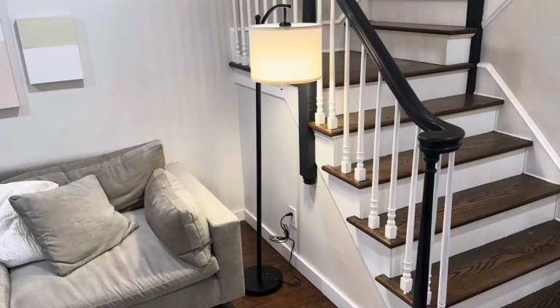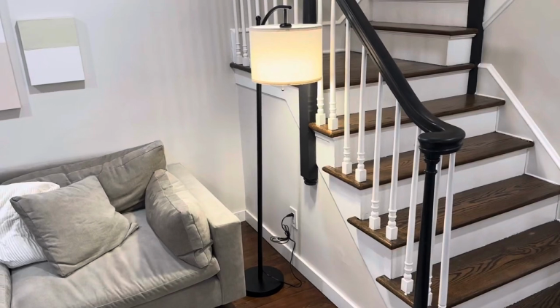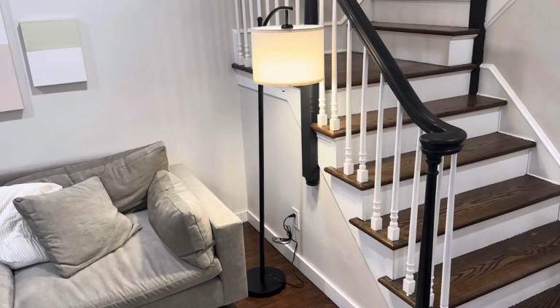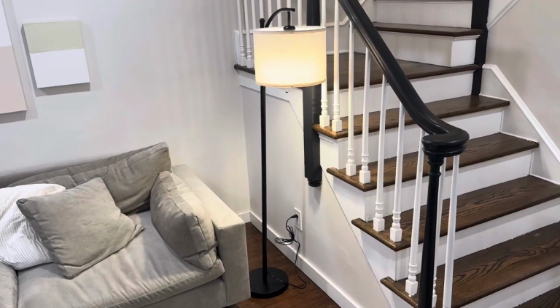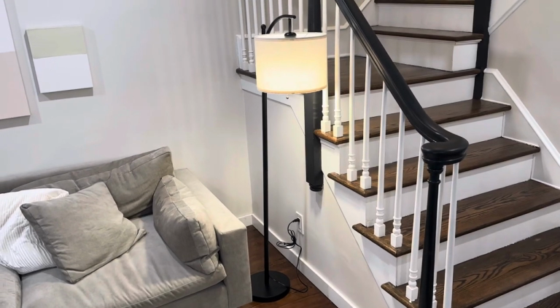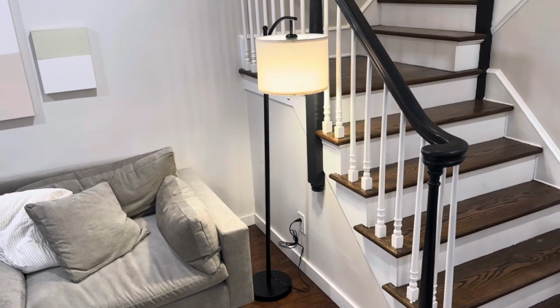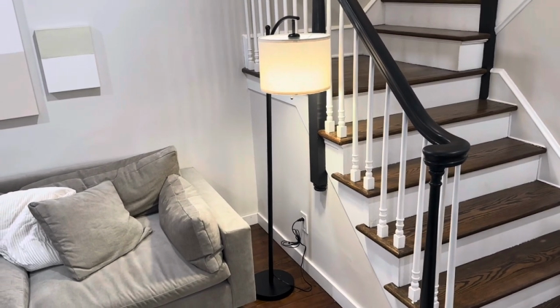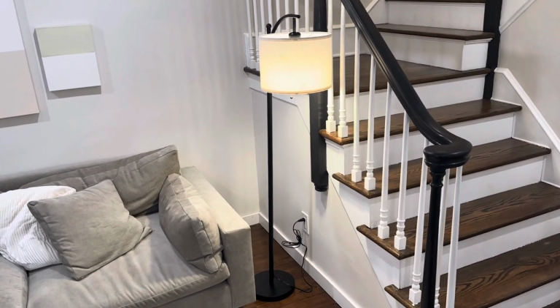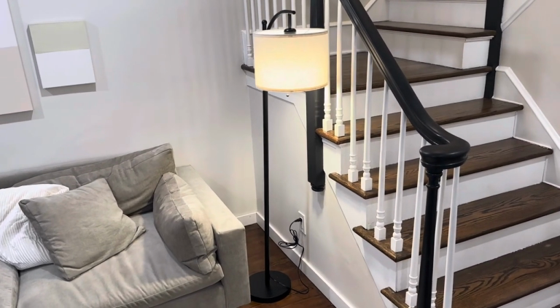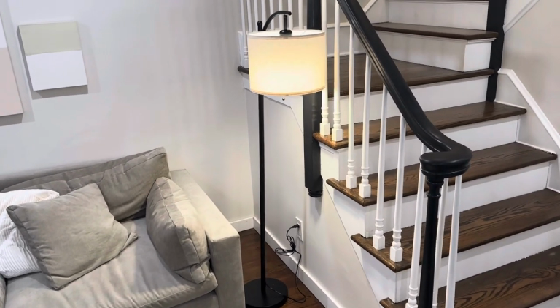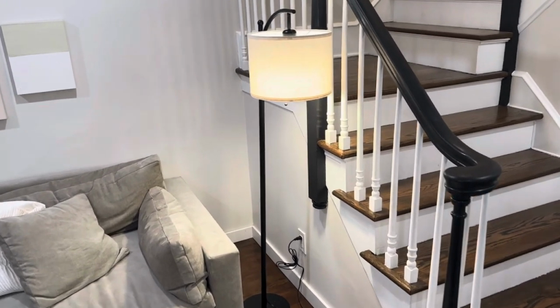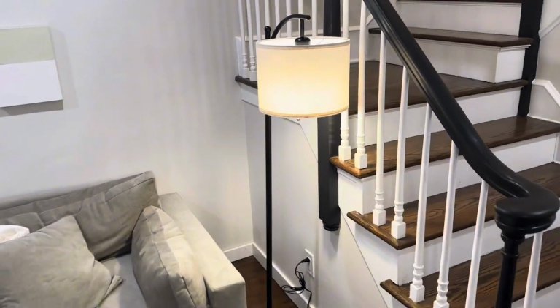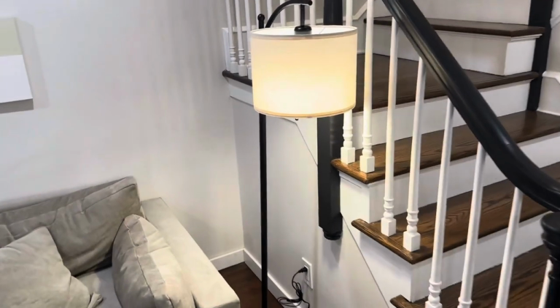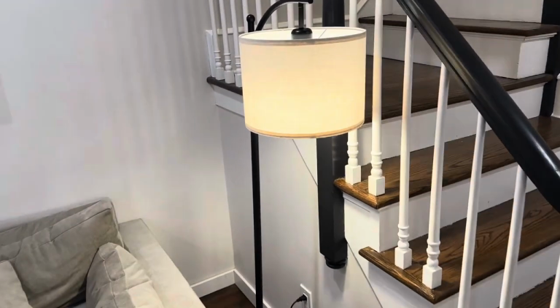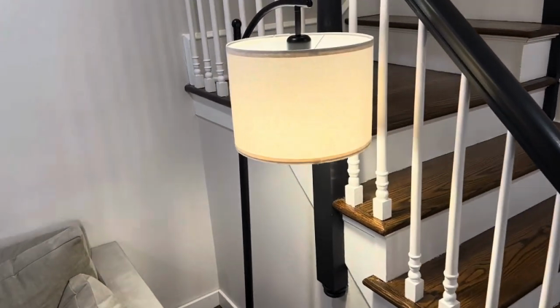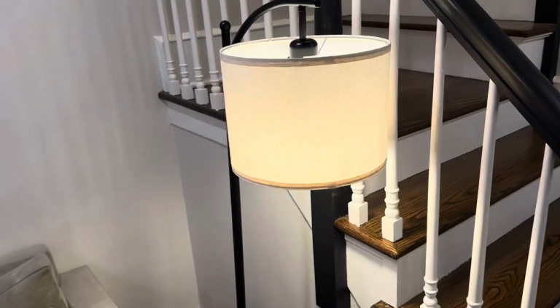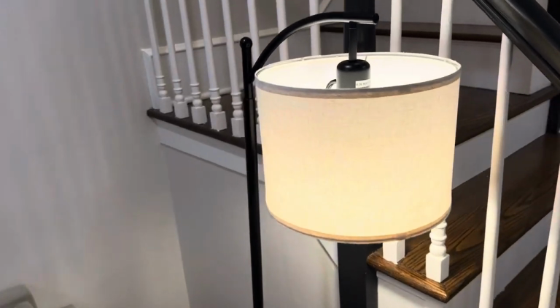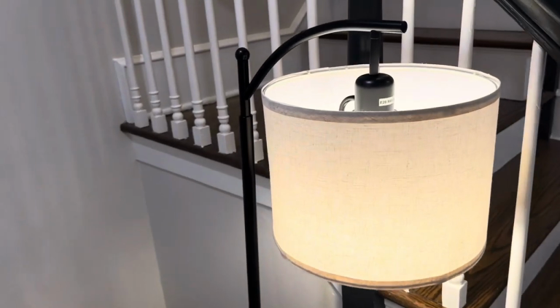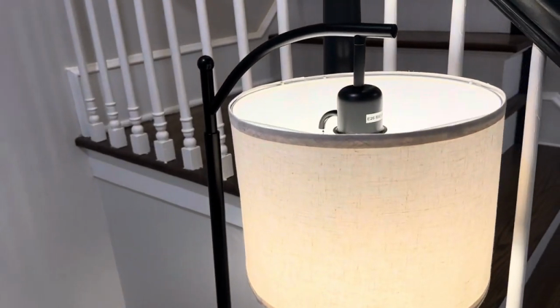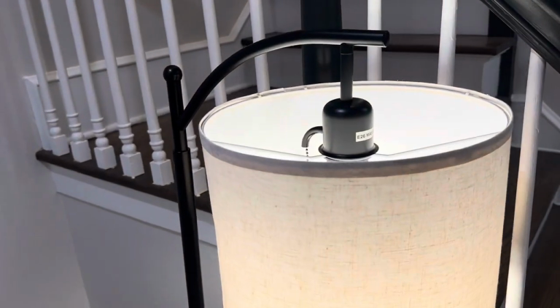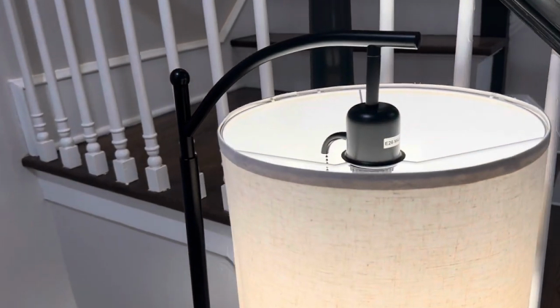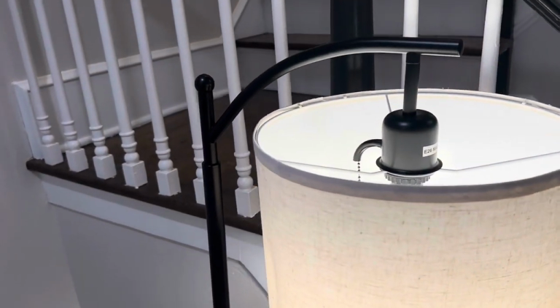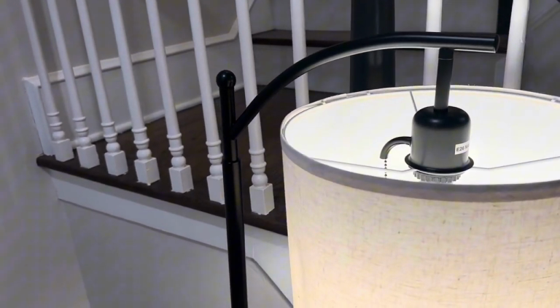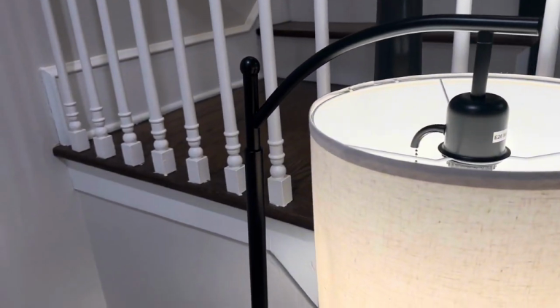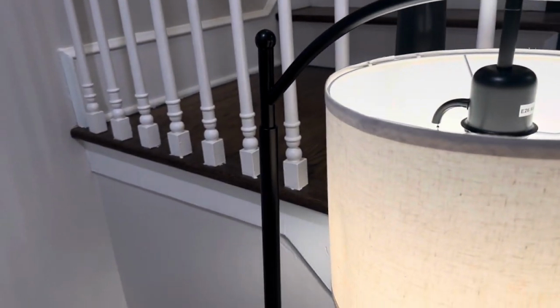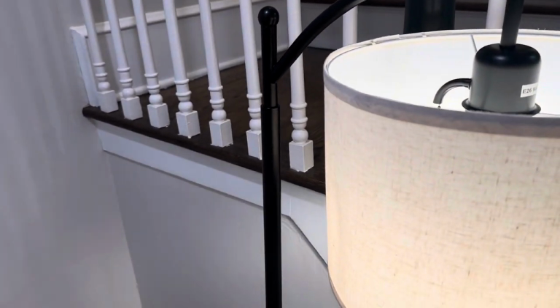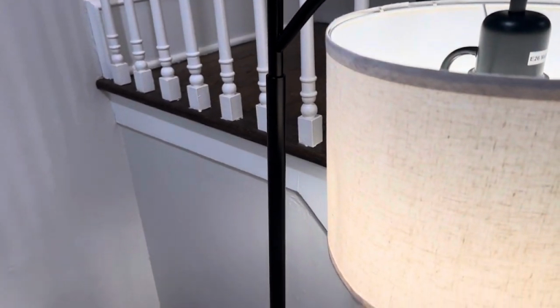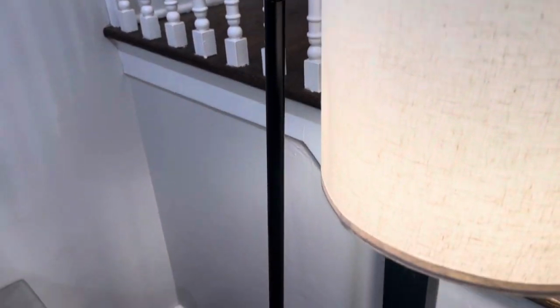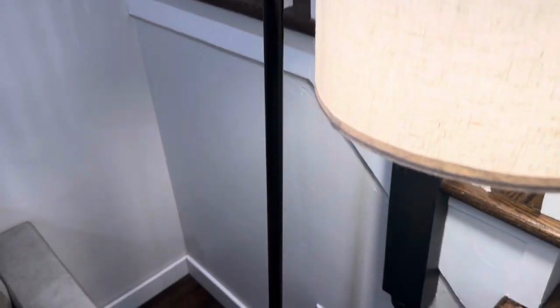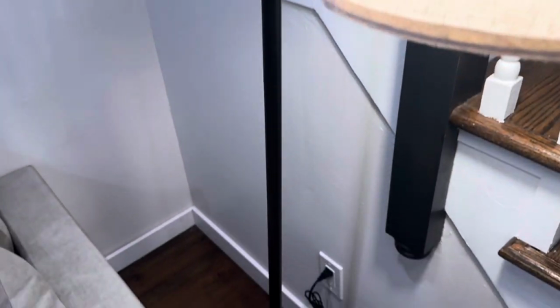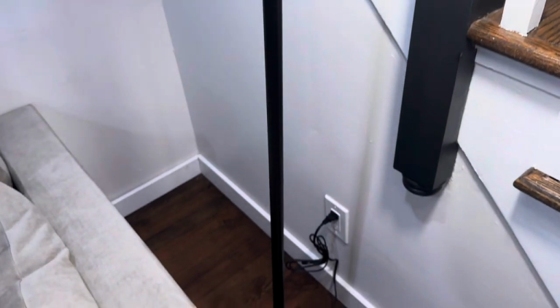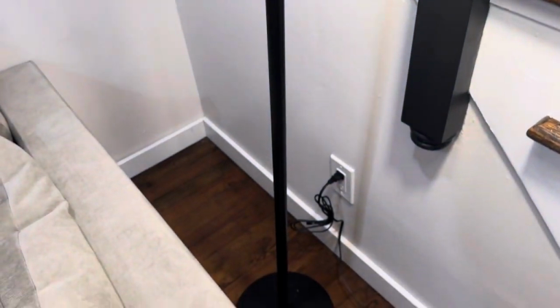I'm Joe and we're taking a look at the floor lamp. I'm really impressed with the quality and style of this lamp. It's really modern and simple and builds easy.